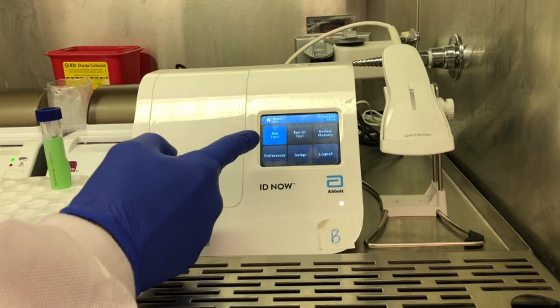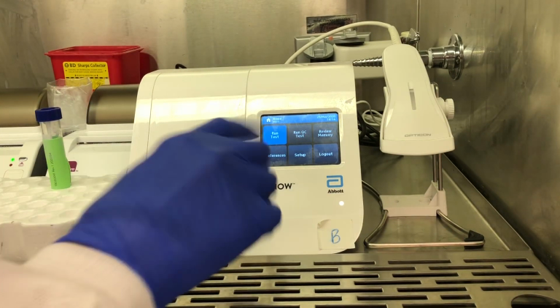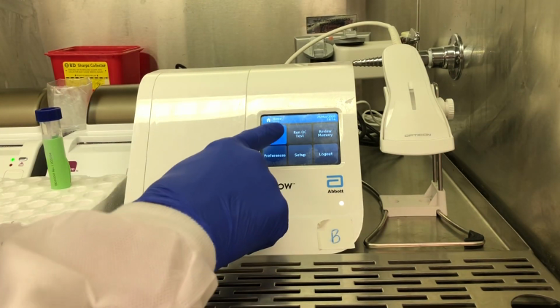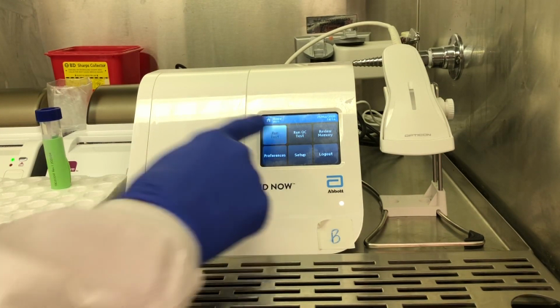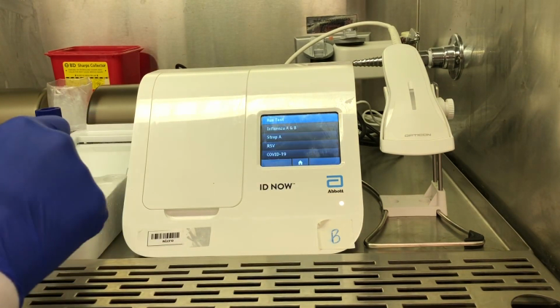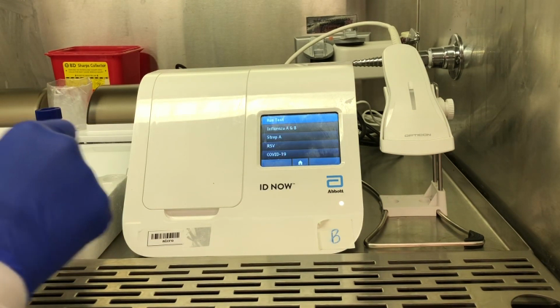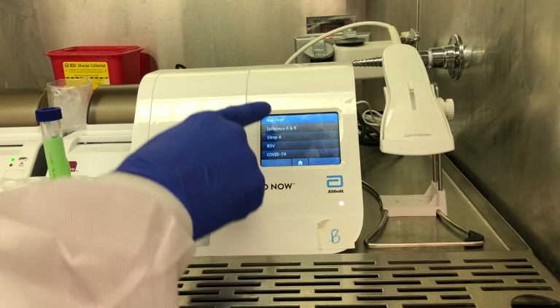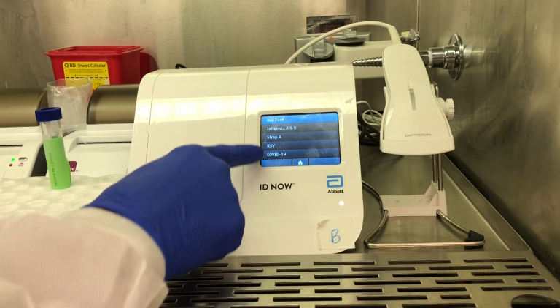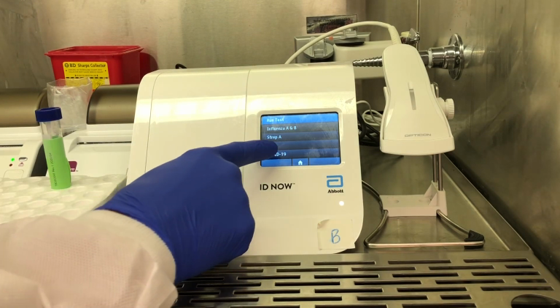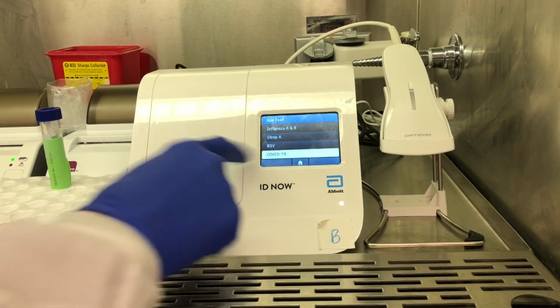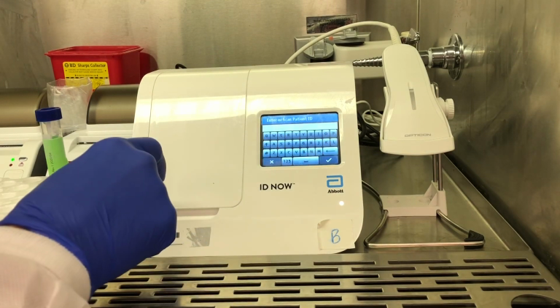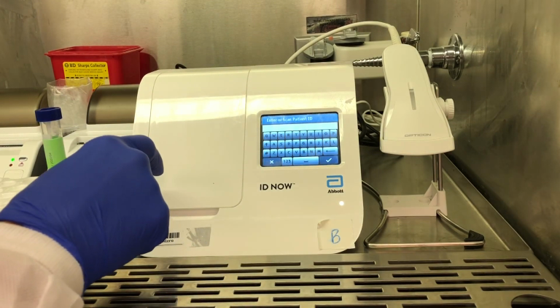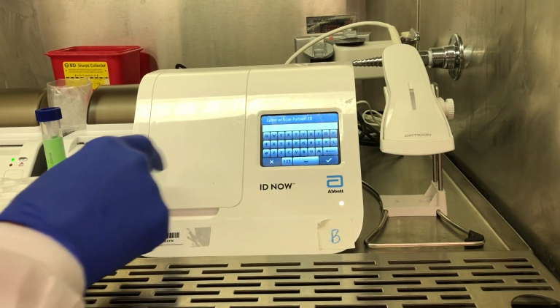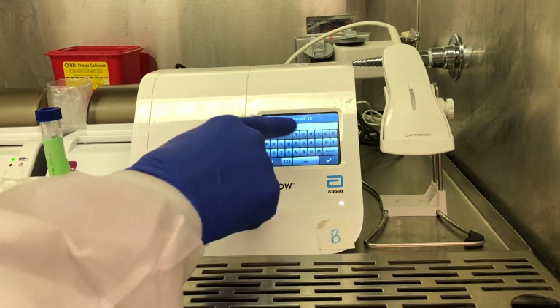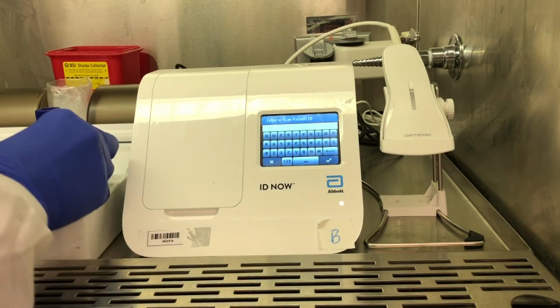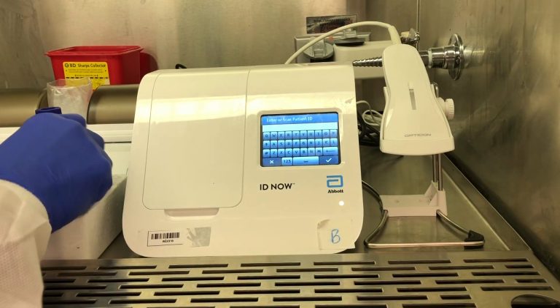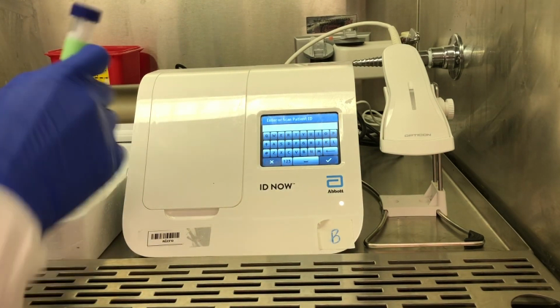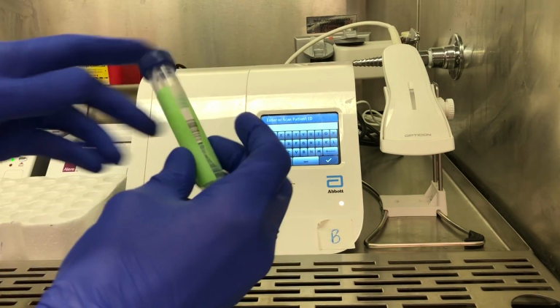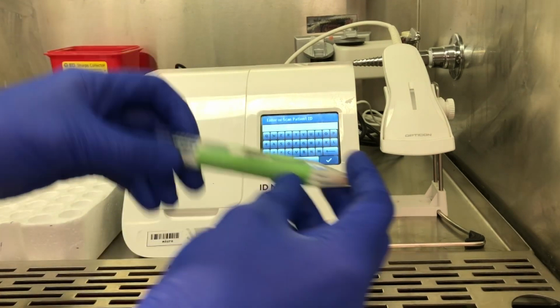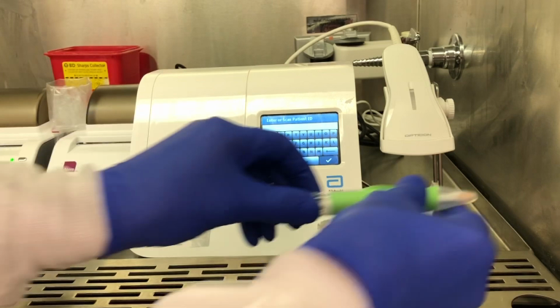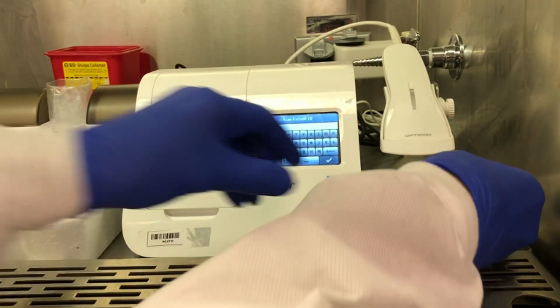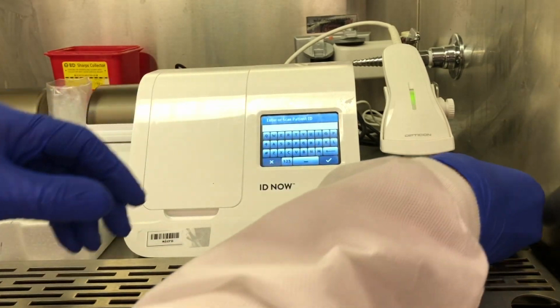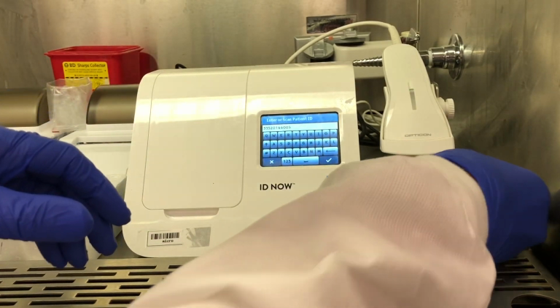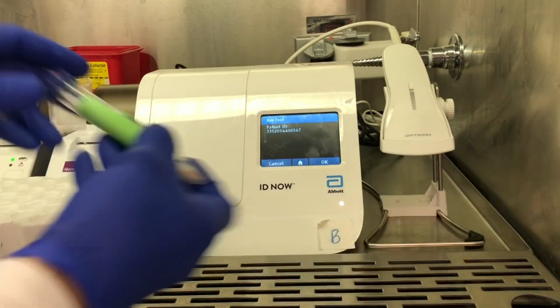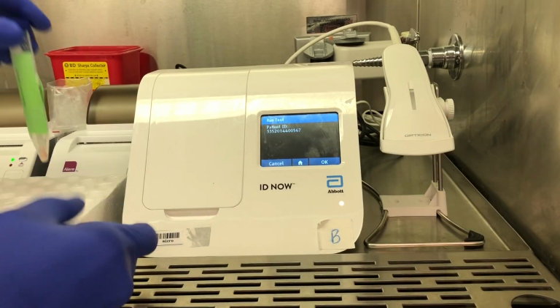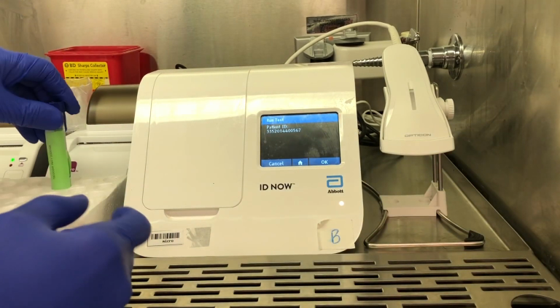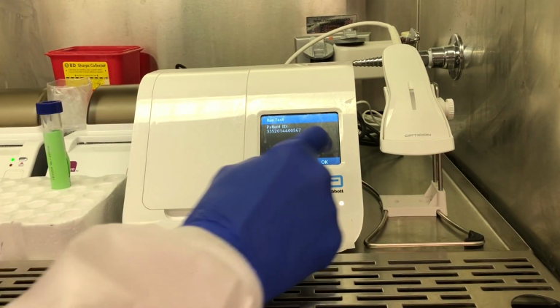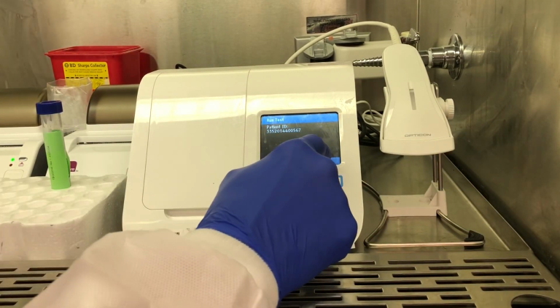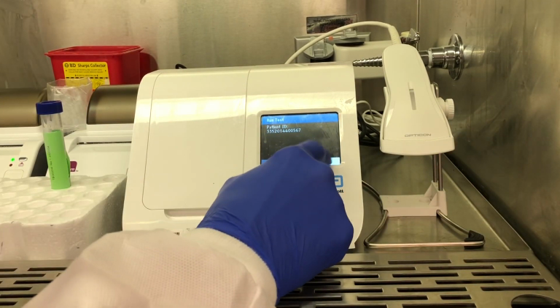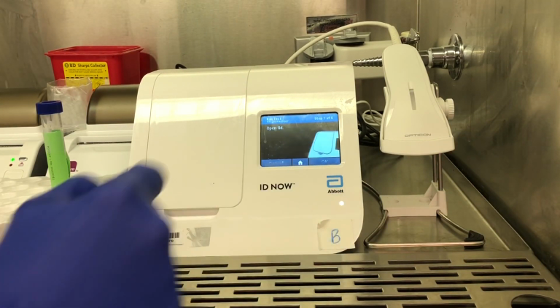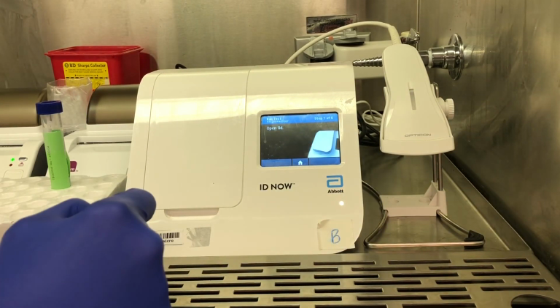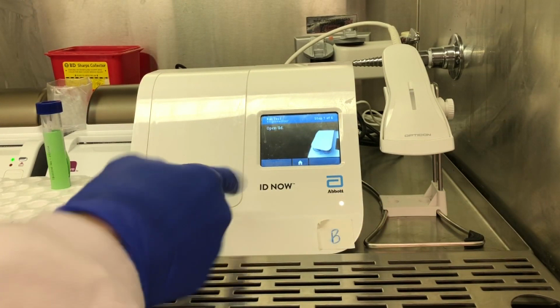On the ID Now, go ahead and hit run and select COVID-19. It's going to ask you to enter the accession number or an identifier for the patient. Once you've done that, you'll select OK.